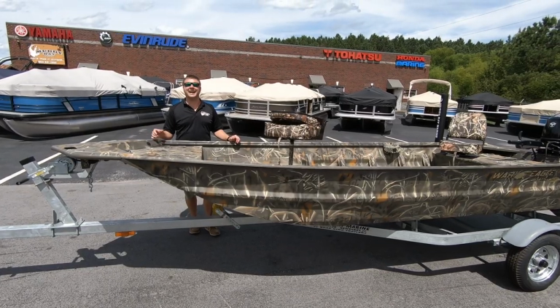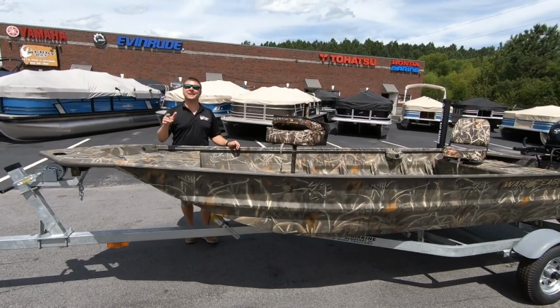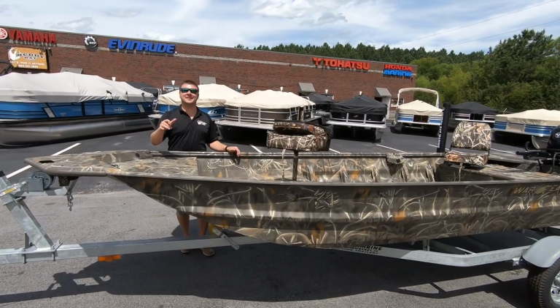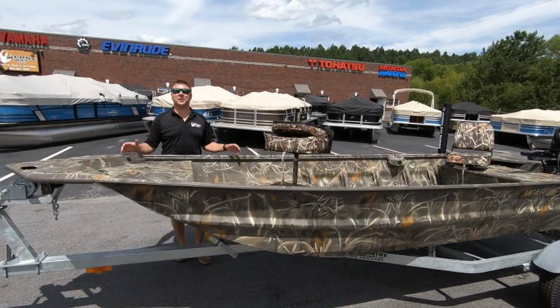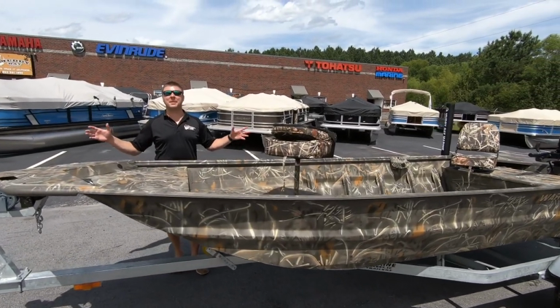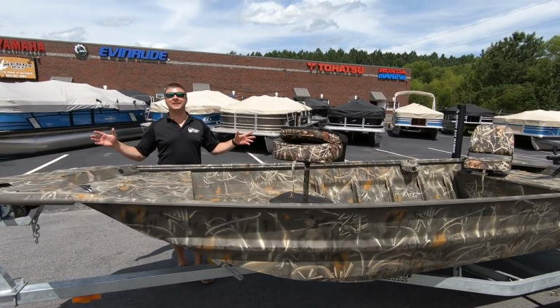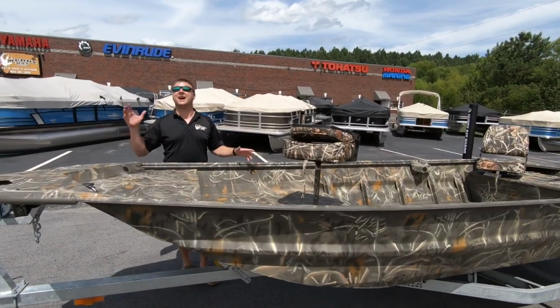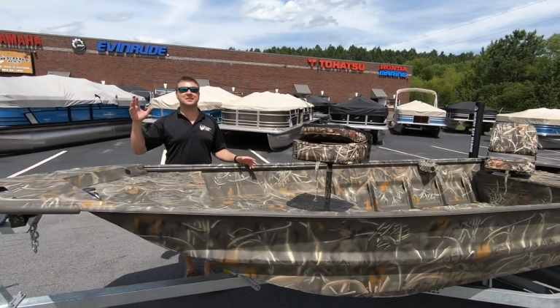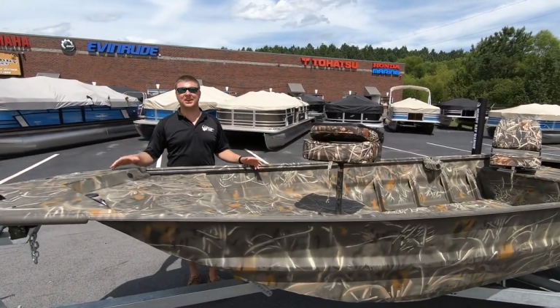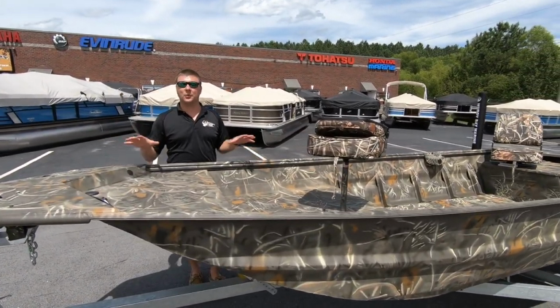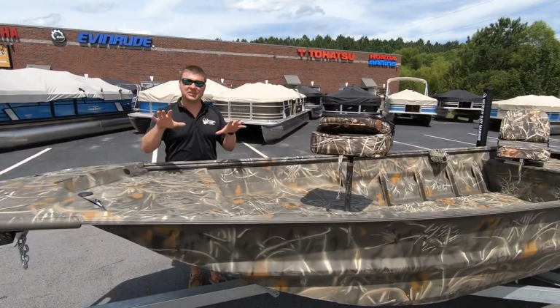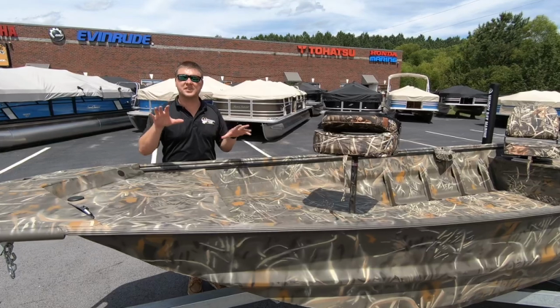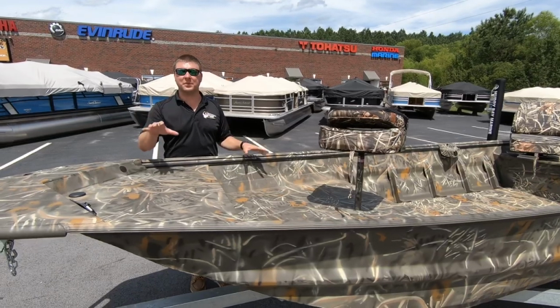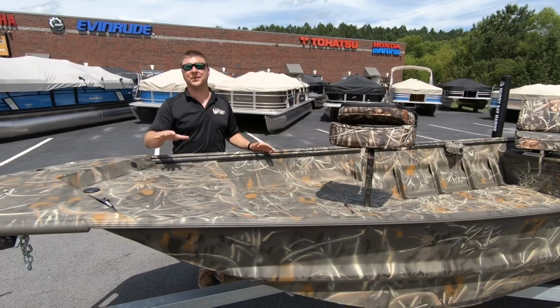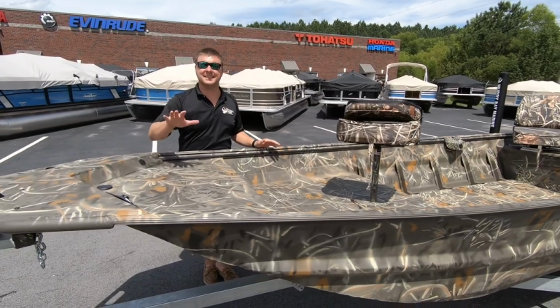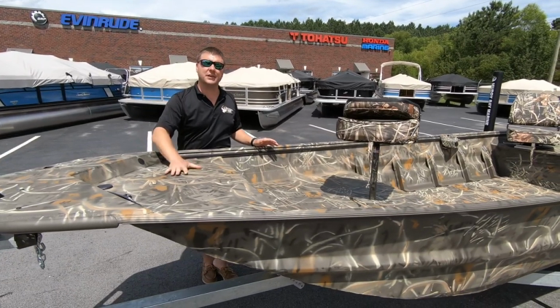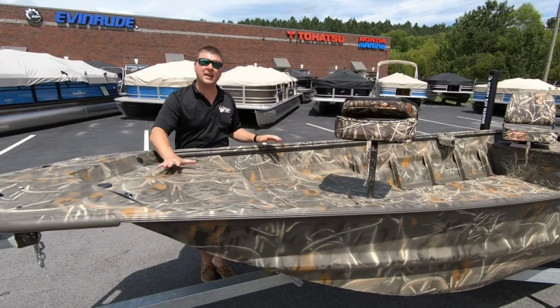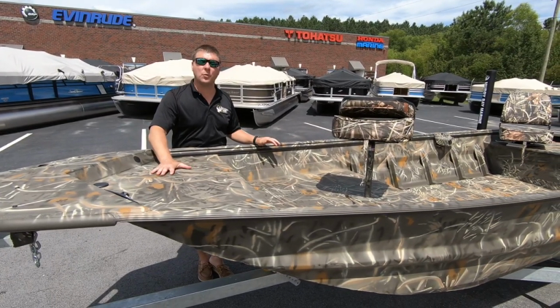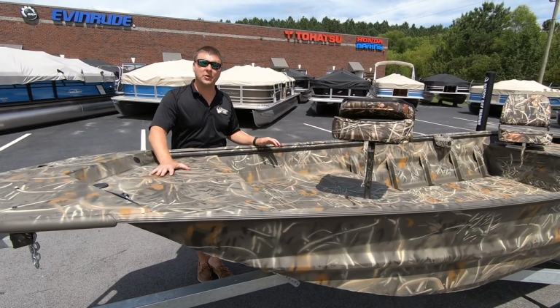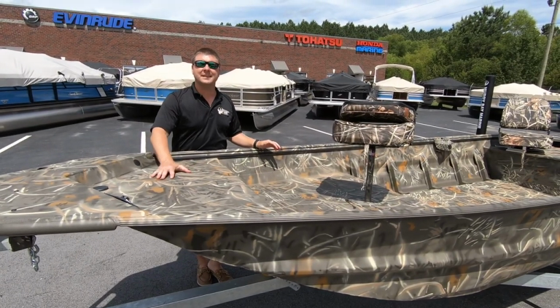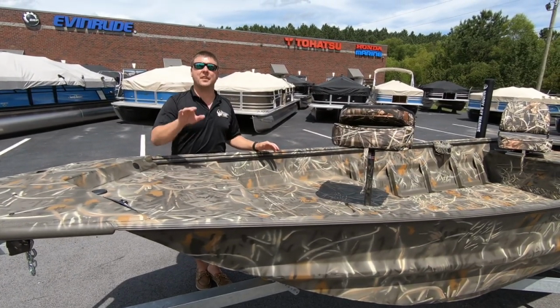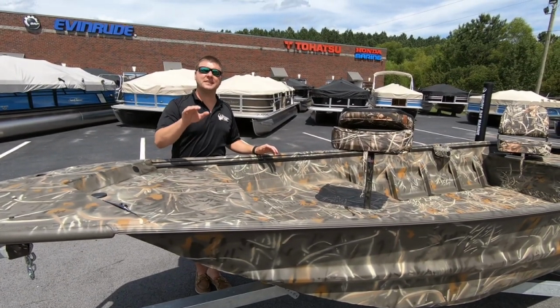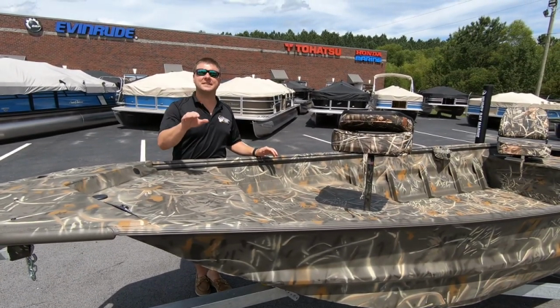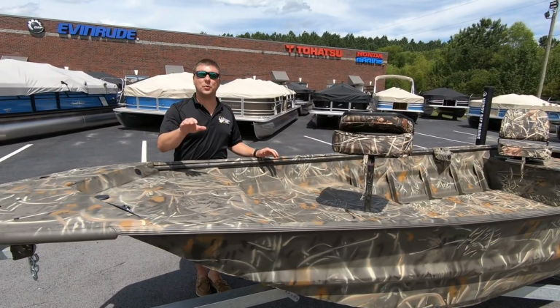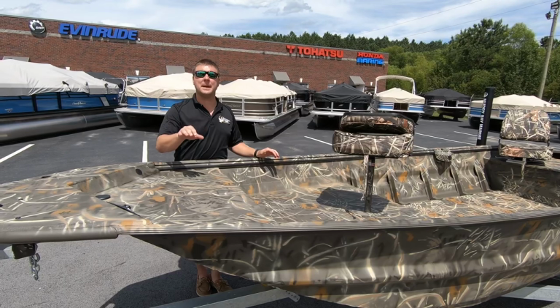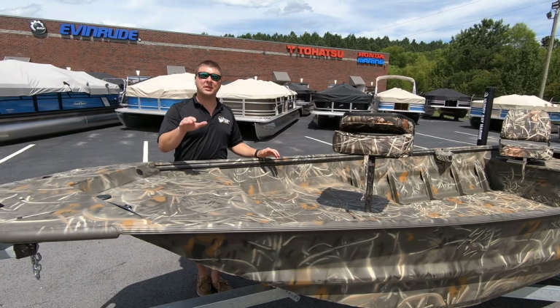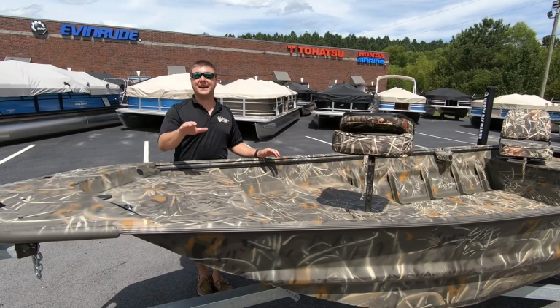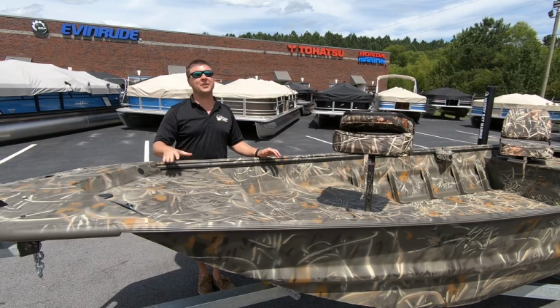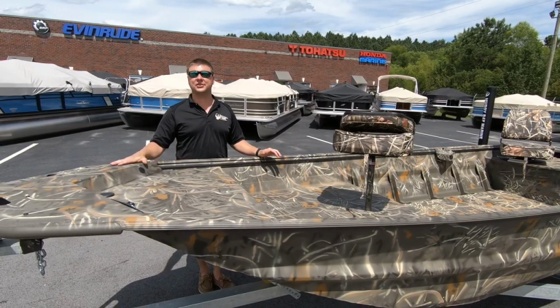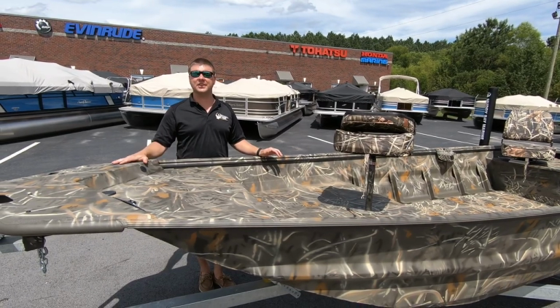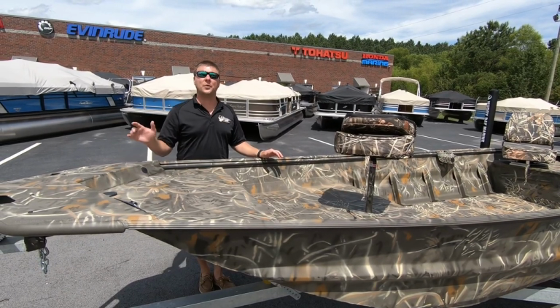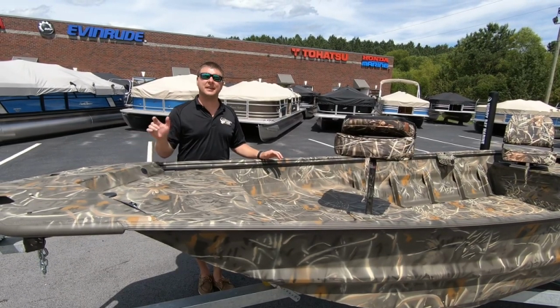Hey everybody, Justin here again at Muddy Bay Marine in the hot summer sun with one of our sizzling summer specials. It's the 648 from War Eagle. This is $13,749 plus tax, title, and registration, ready to go.